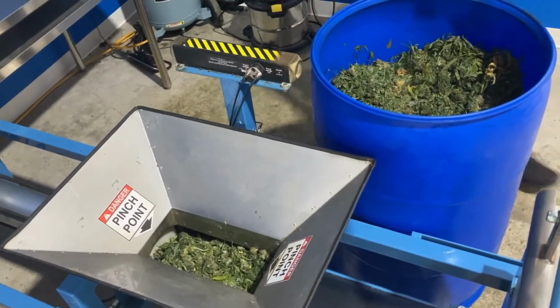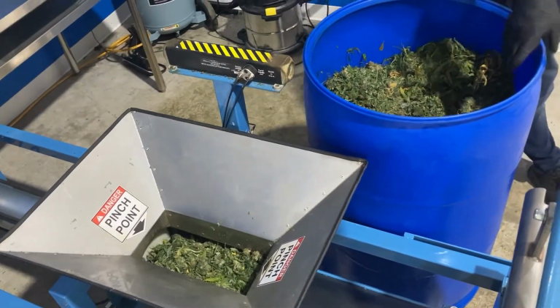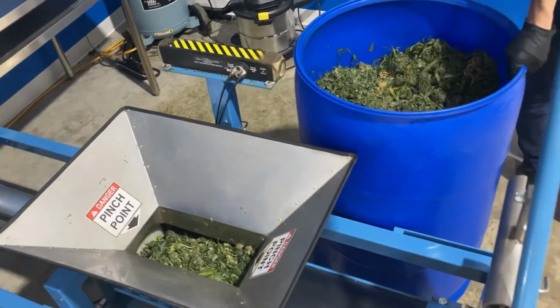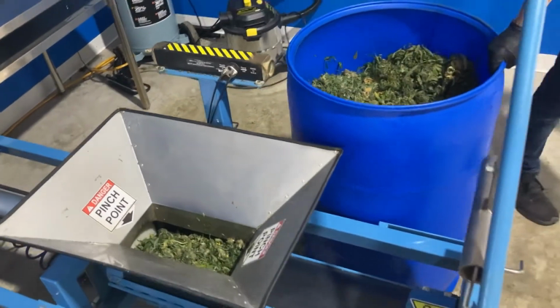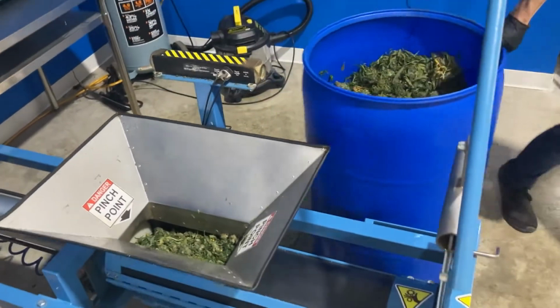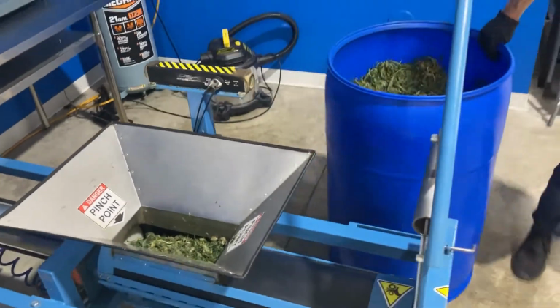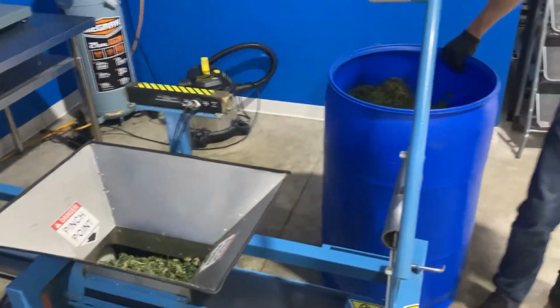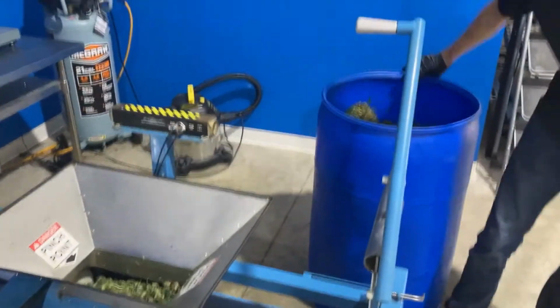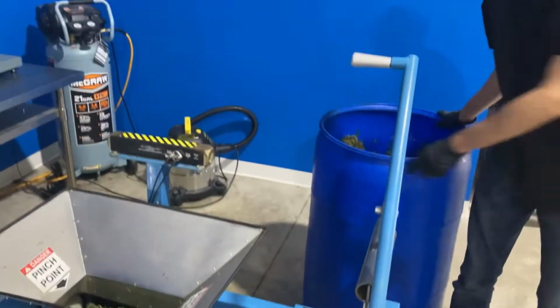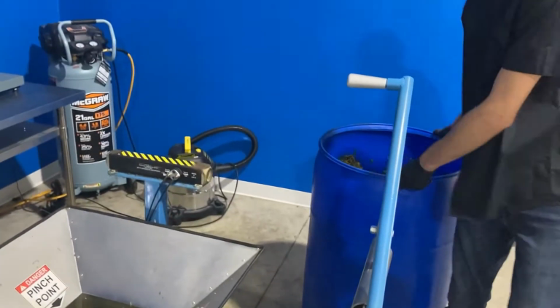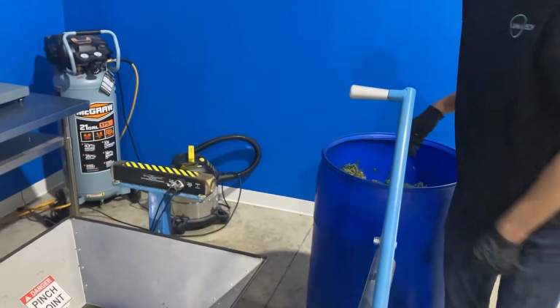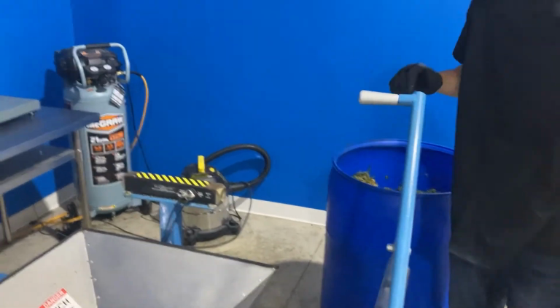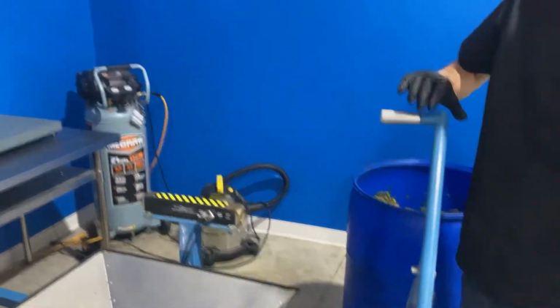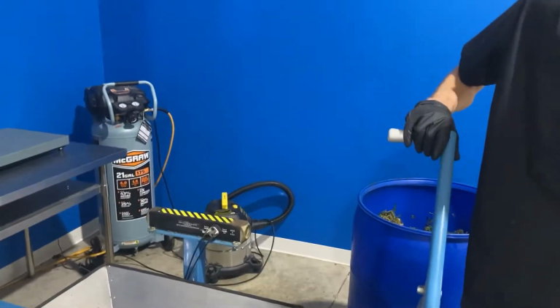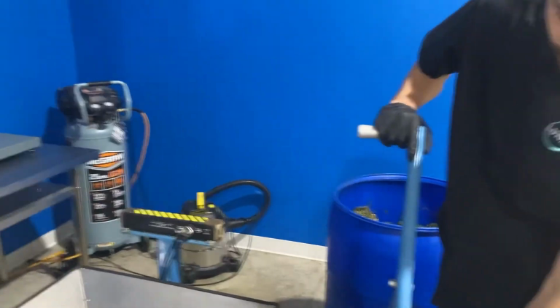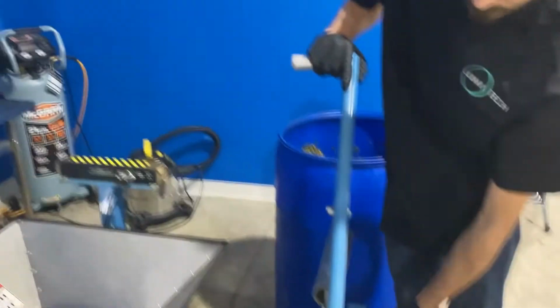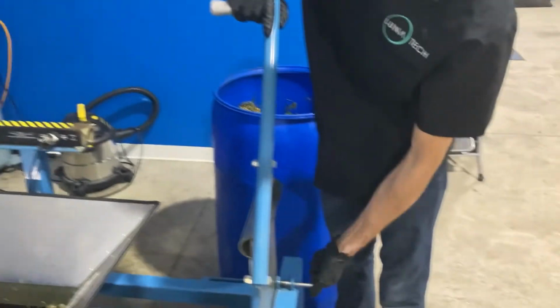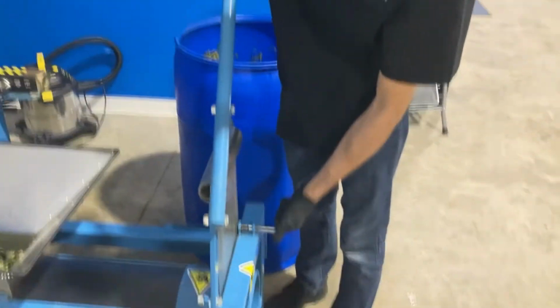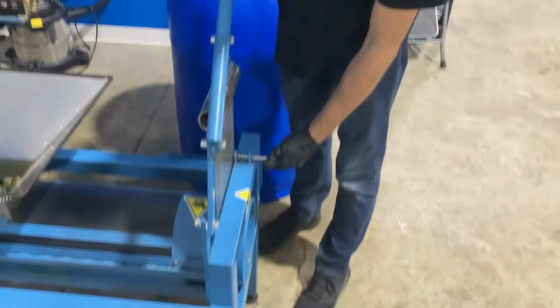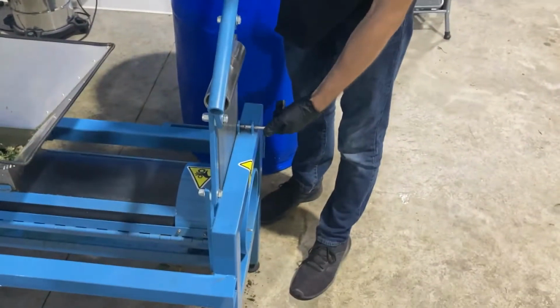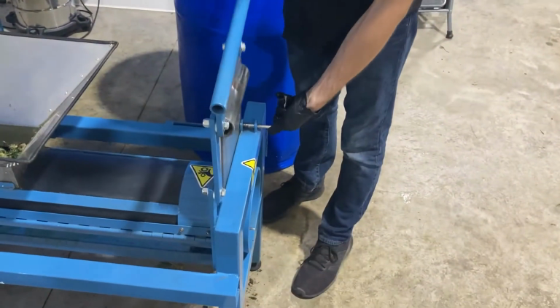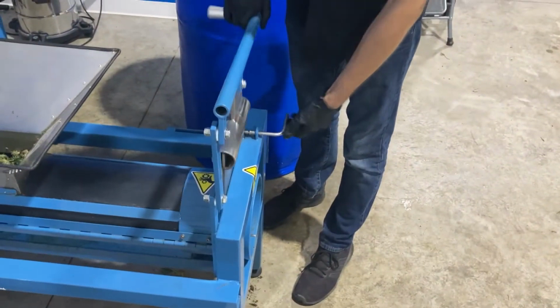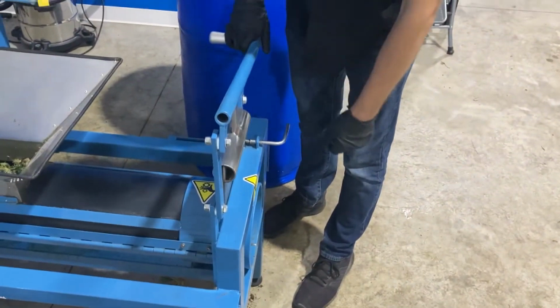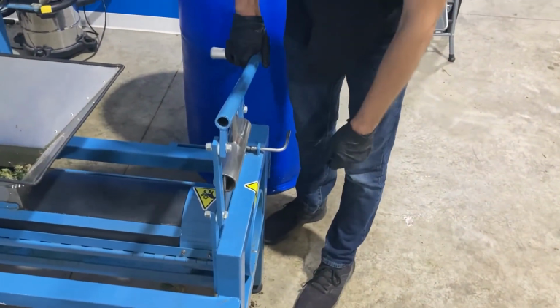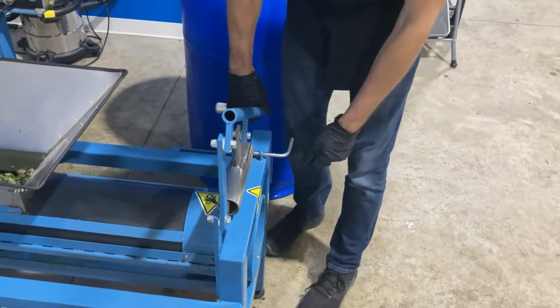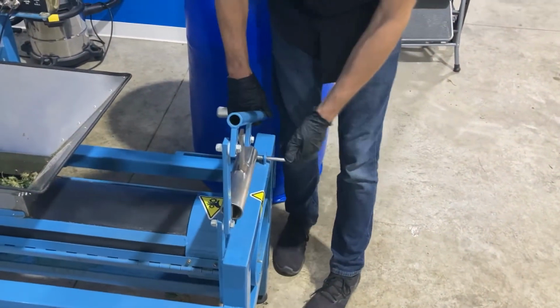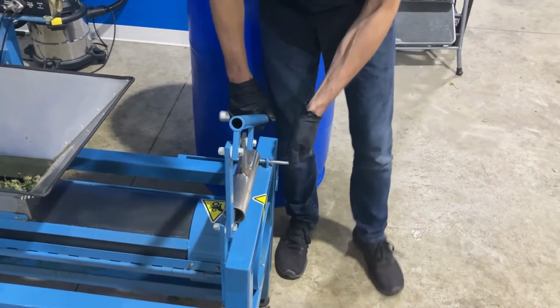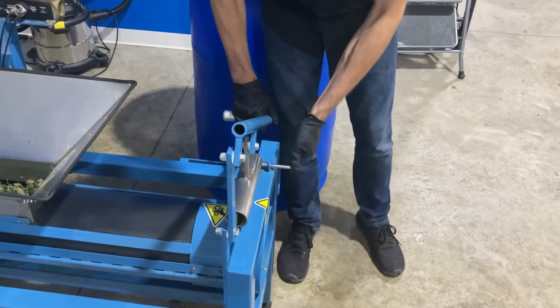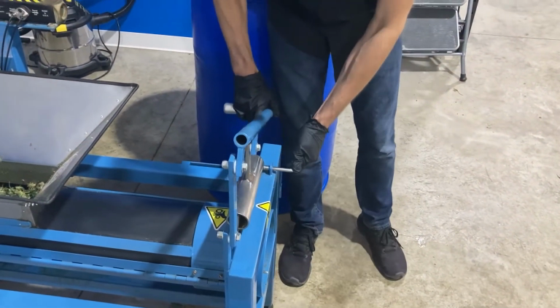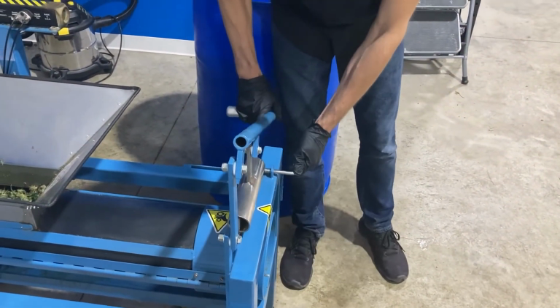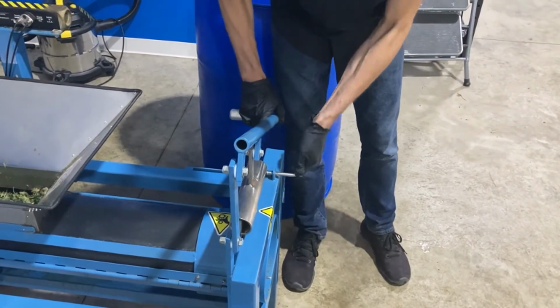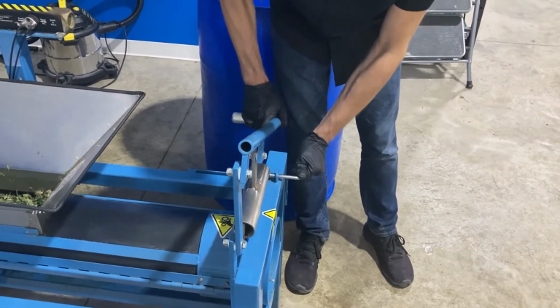Once an appropriate amount of material has been placed into the packer, lower the end plate on the packer until it locks into place.